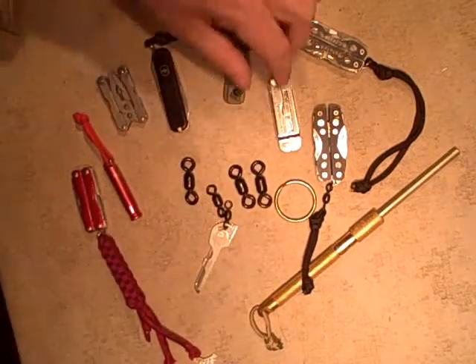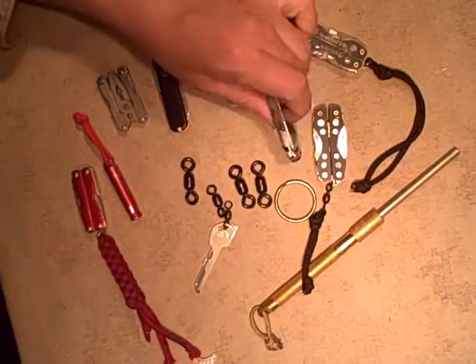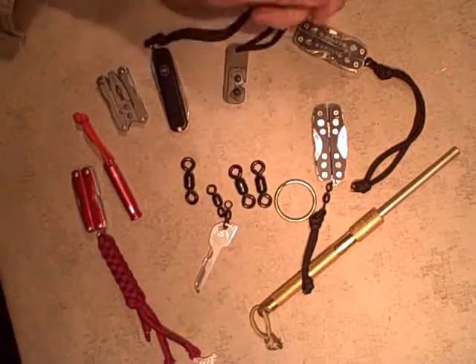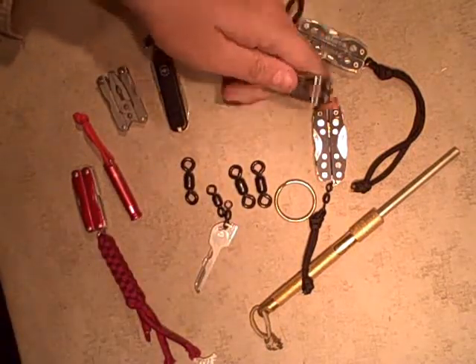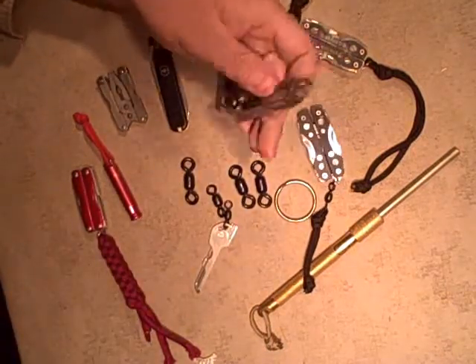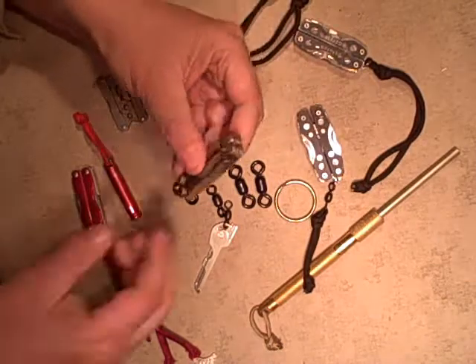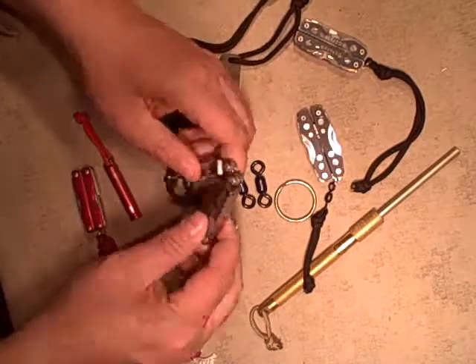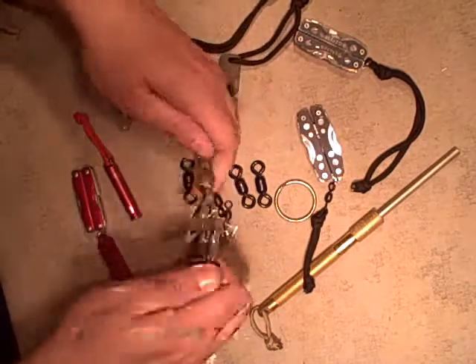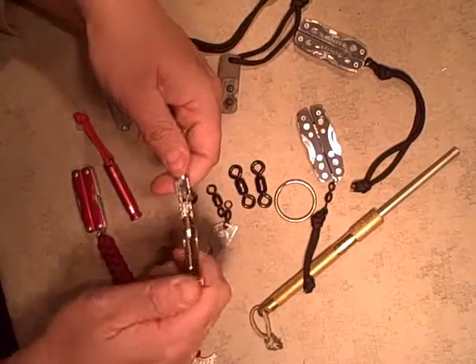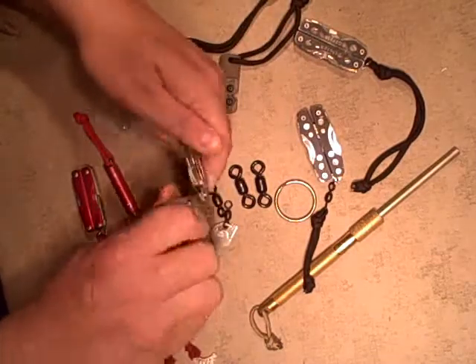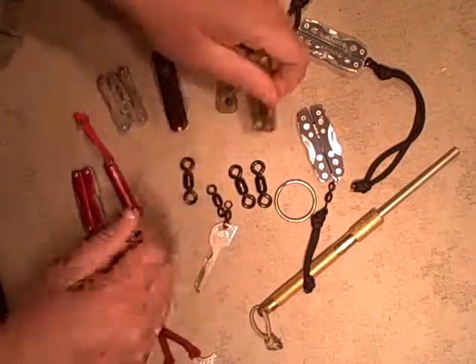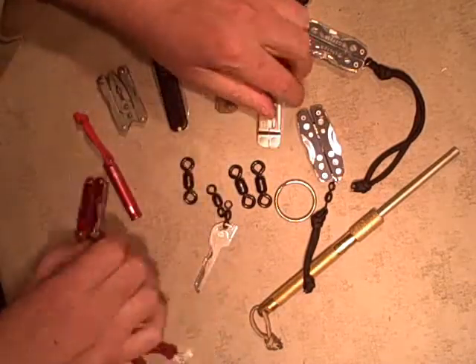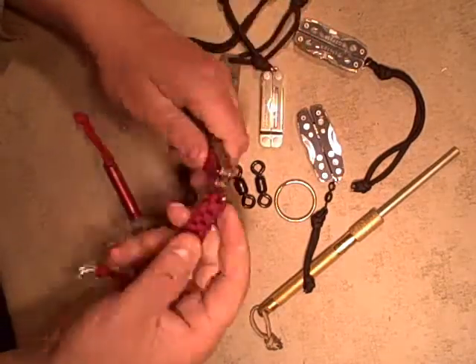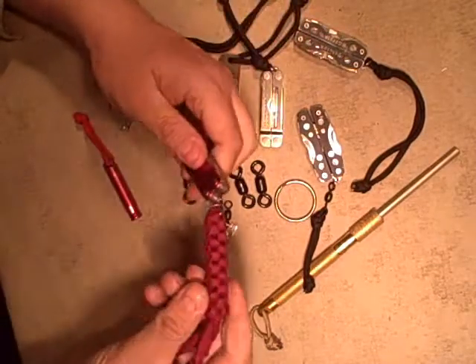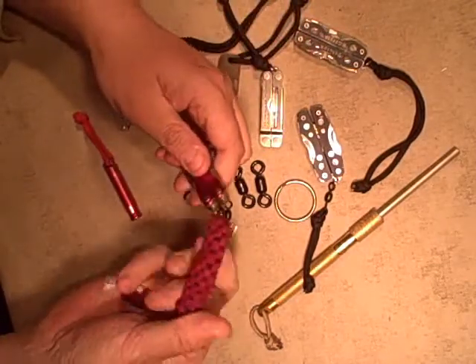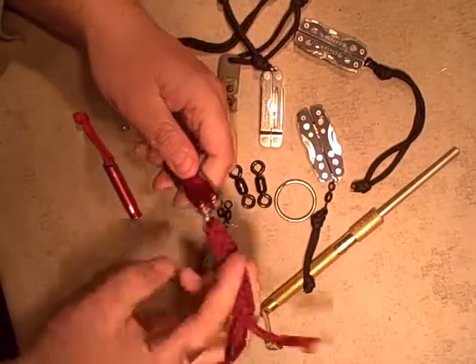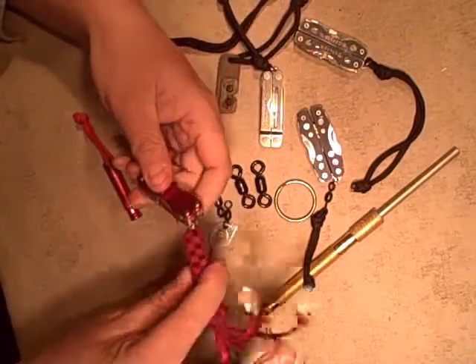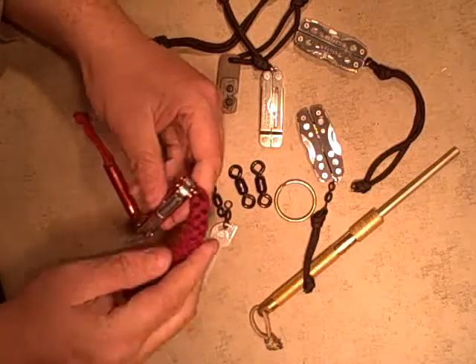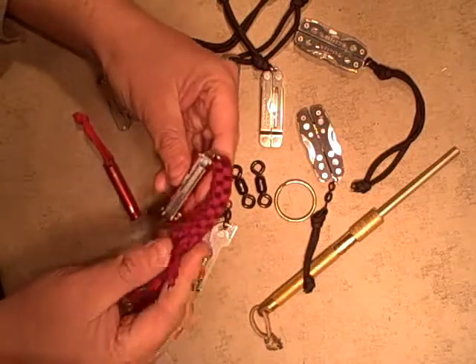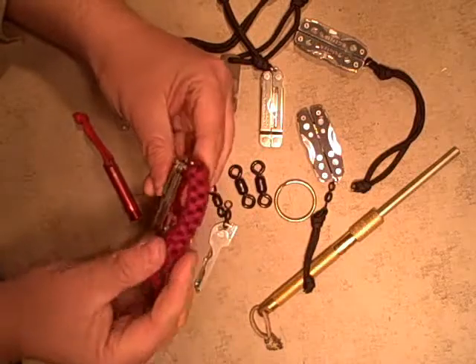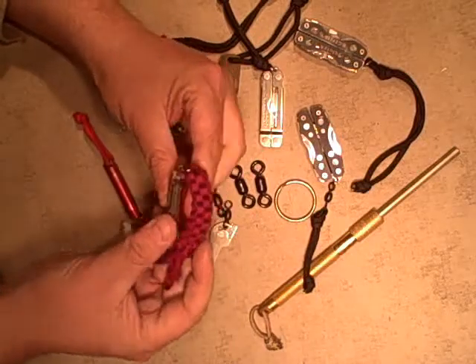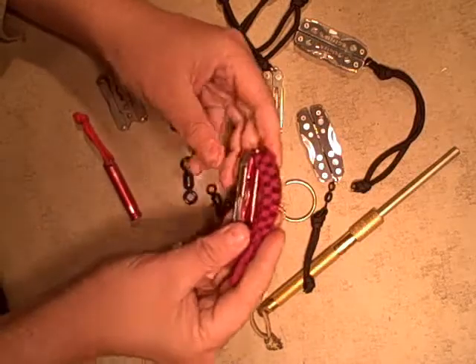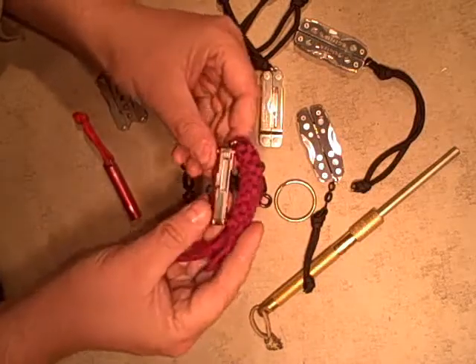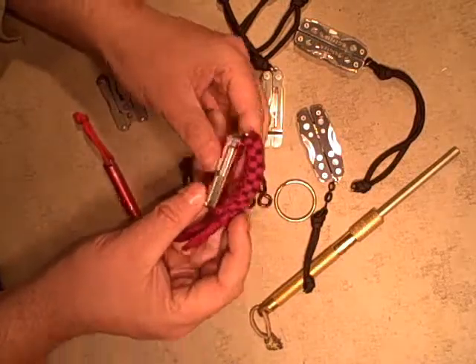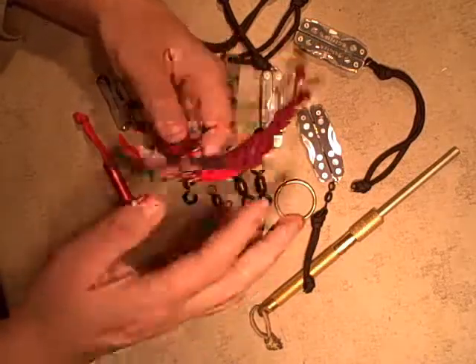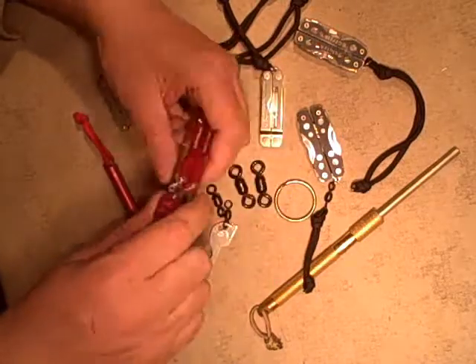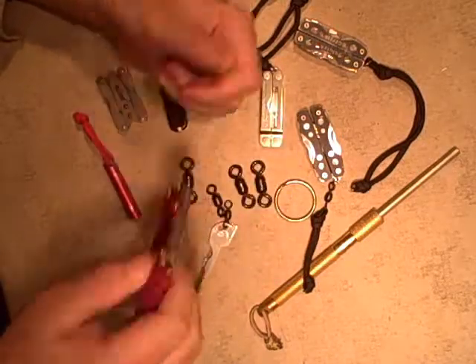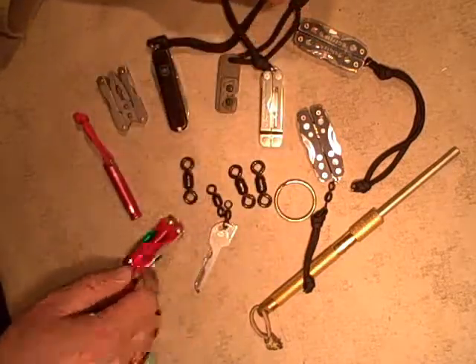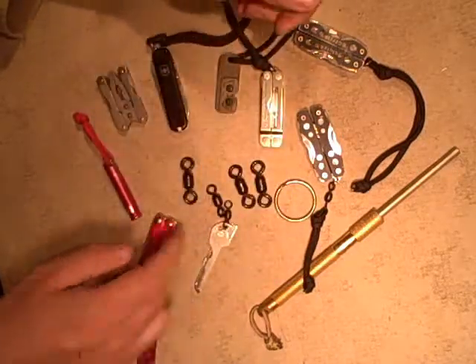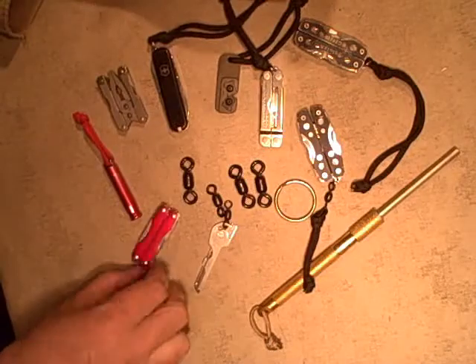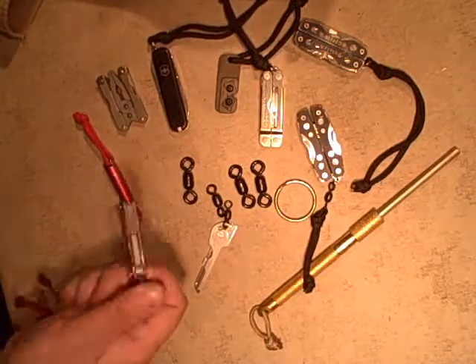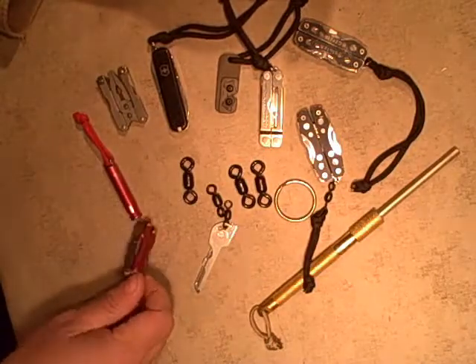I think they're going to work real well on these small tools. Not that it's a big deal, but this one doesn't have the swivel on there and every once in a while they'll just kind of get jammed up in your pocket, which is just kind of annoying. So I think it'll just alleviate that.